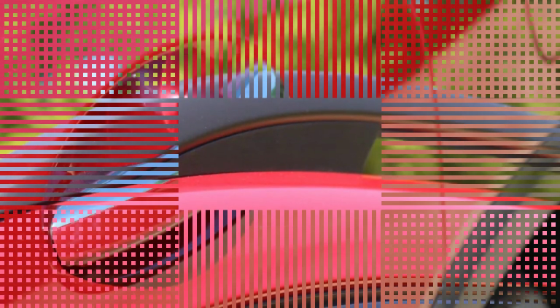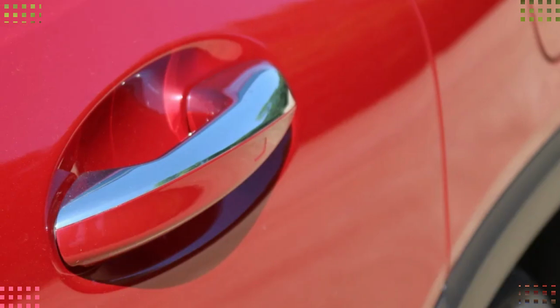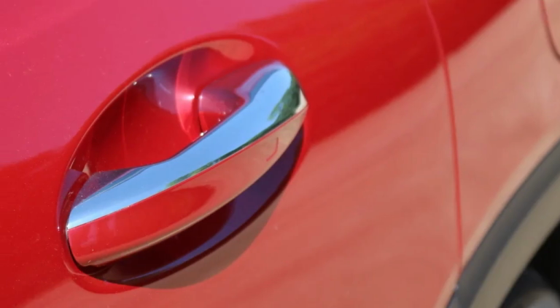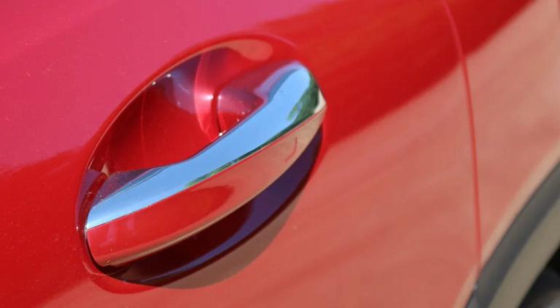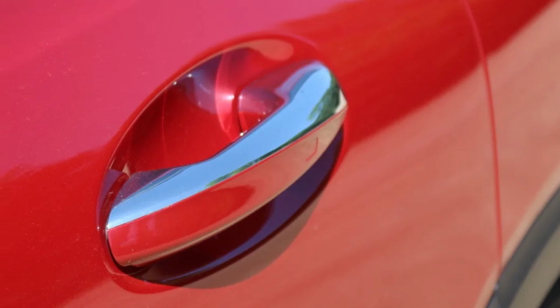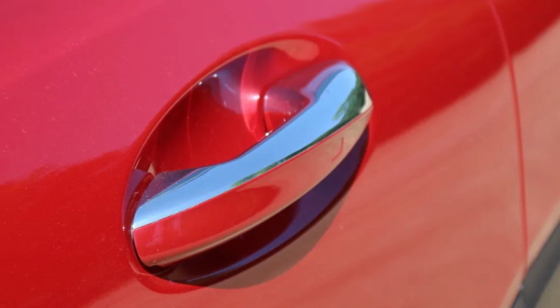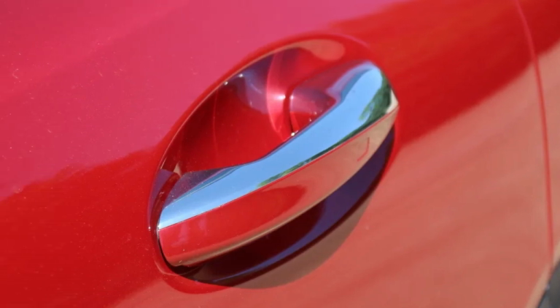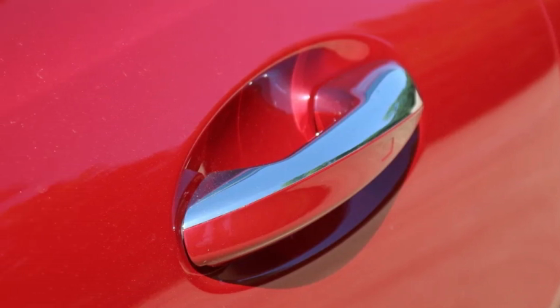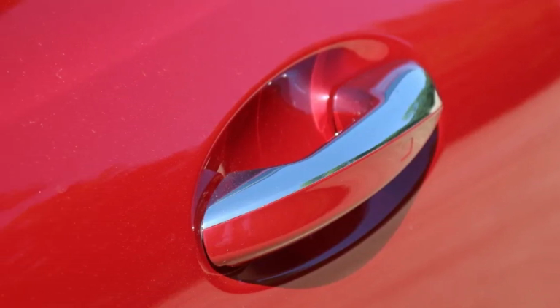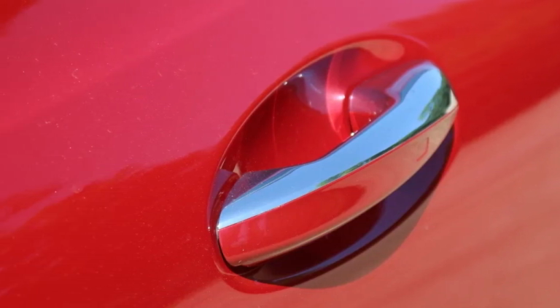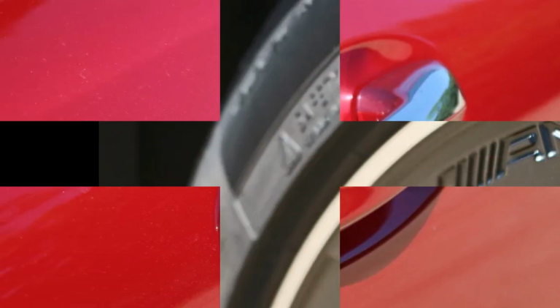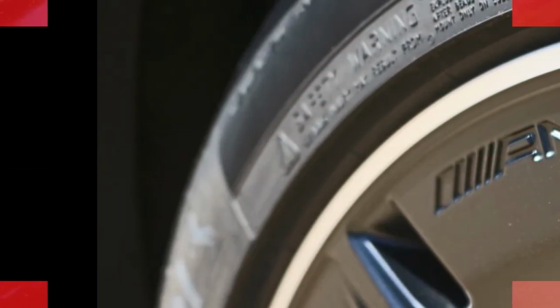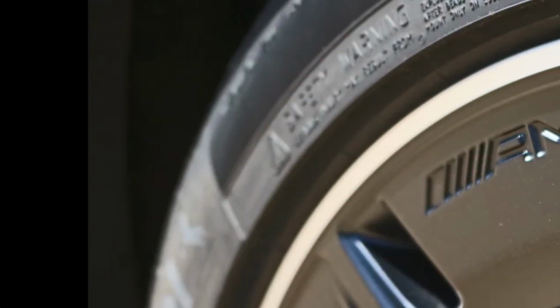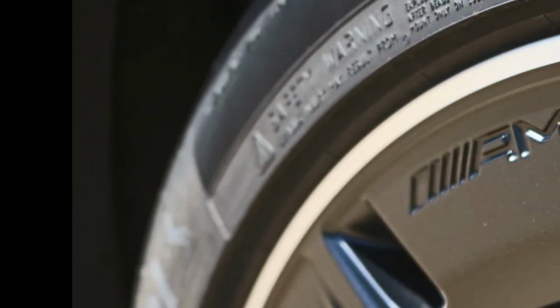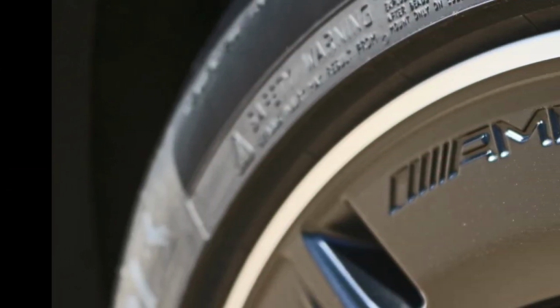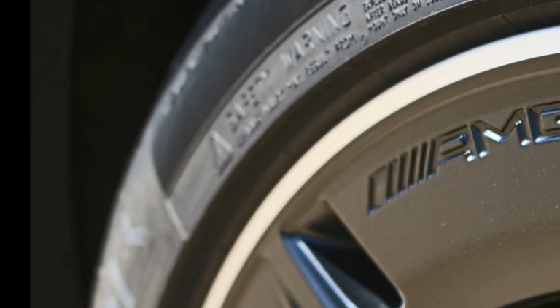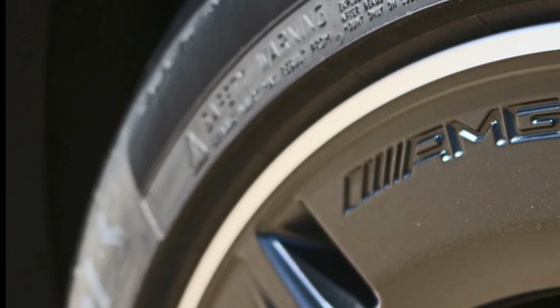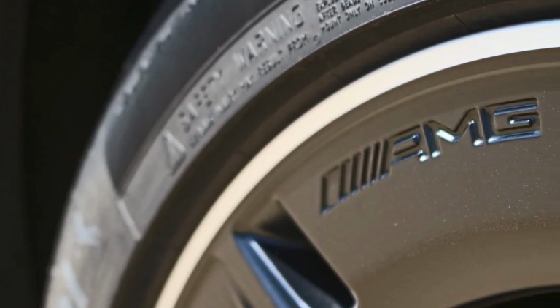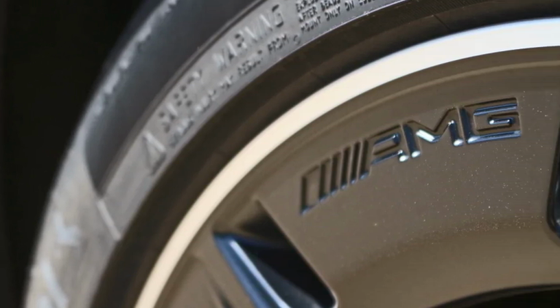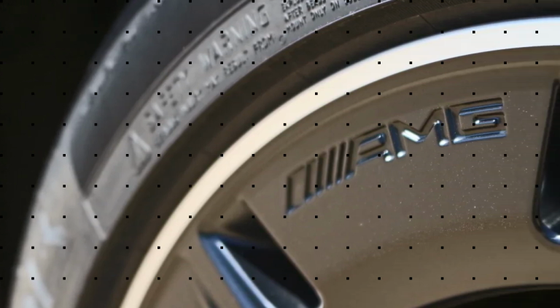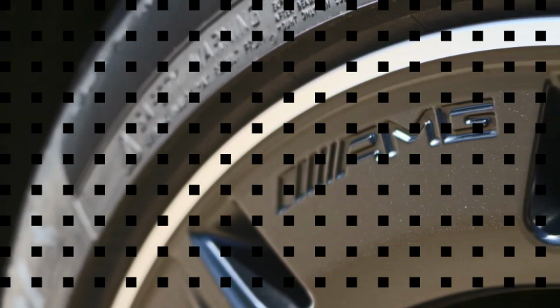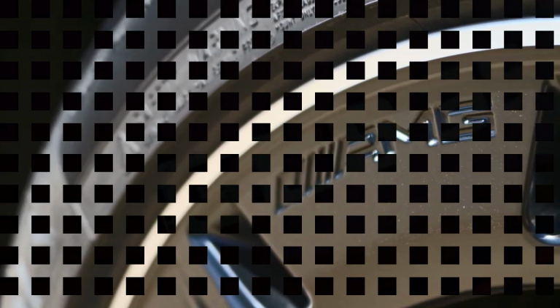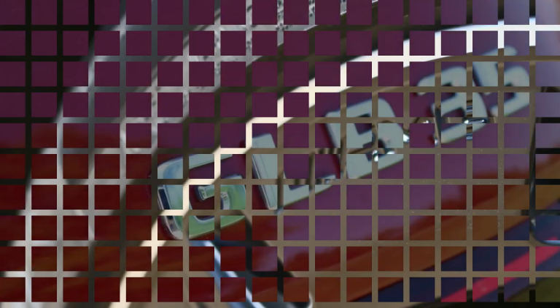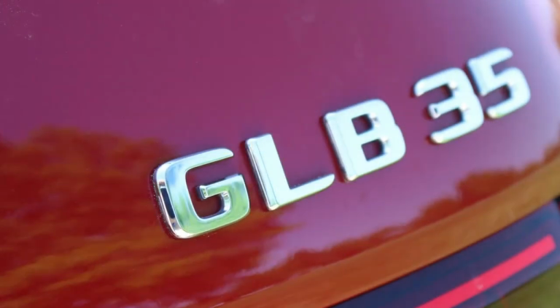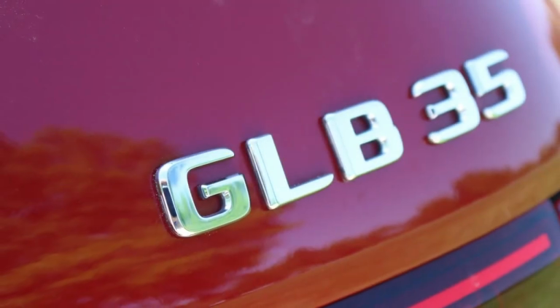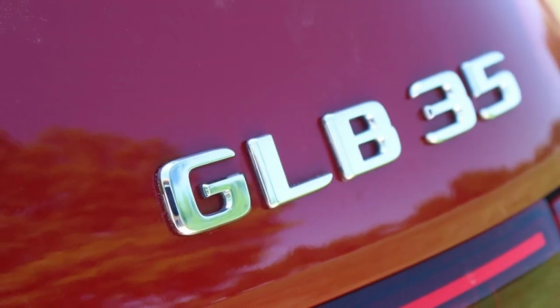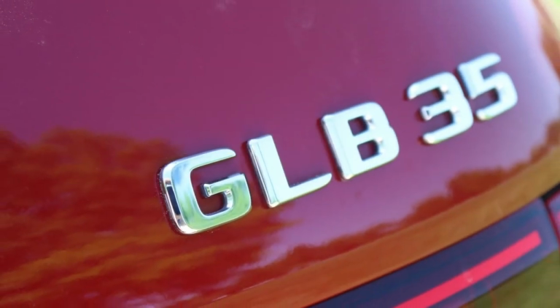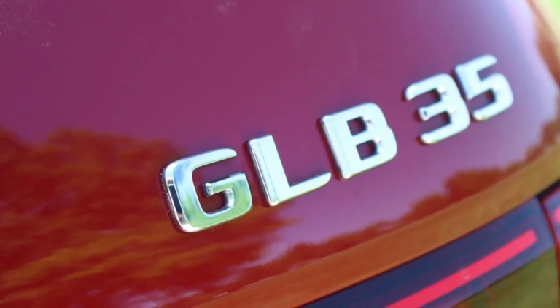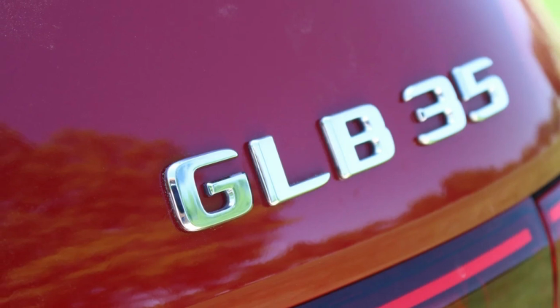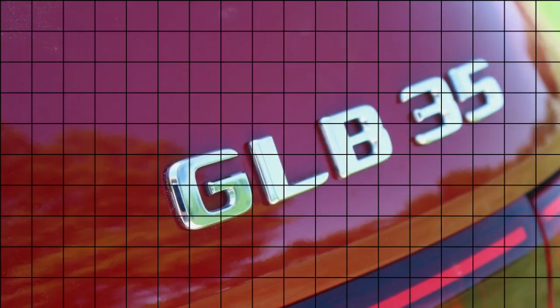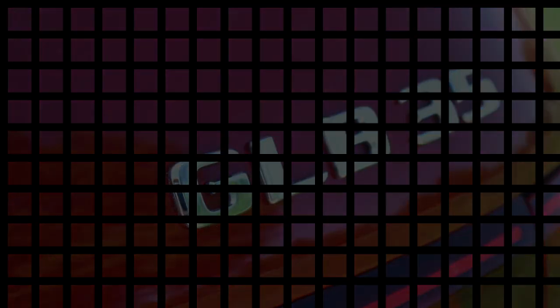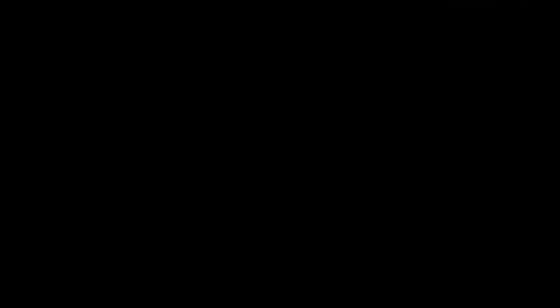Material quality and design of the interior are both above average for the segment. There's no shortage of tech goodies from Mercedes-Benz's deep toy box available. Just know that infotainment can be a bit overwhelming to find what you're looking for.